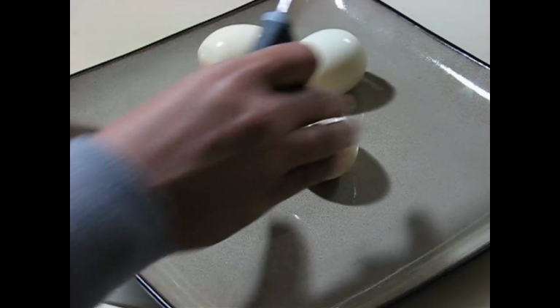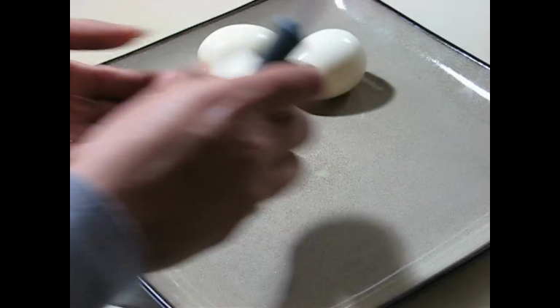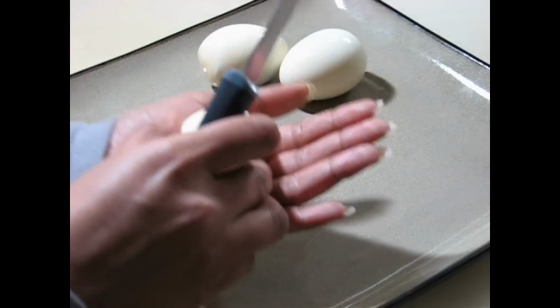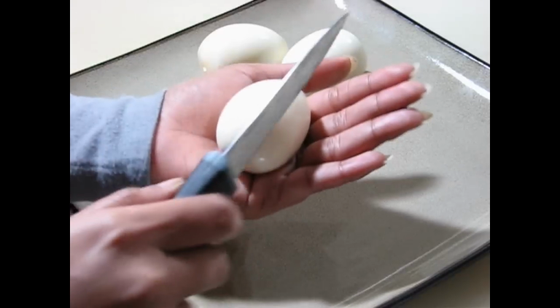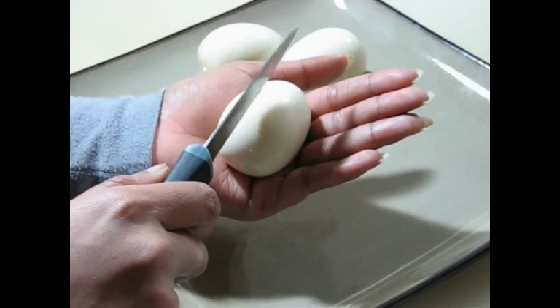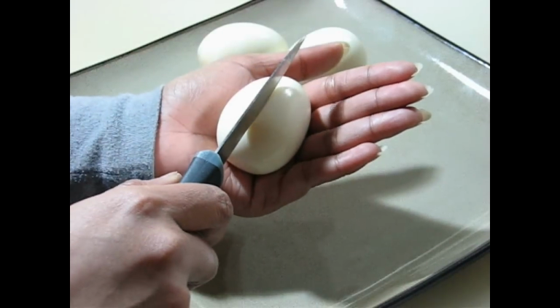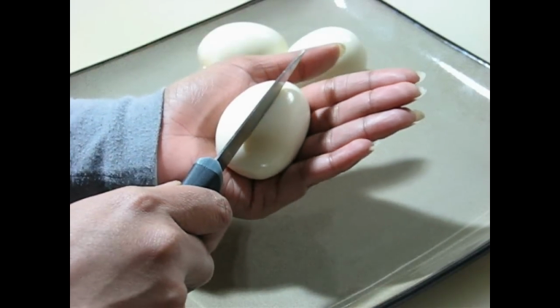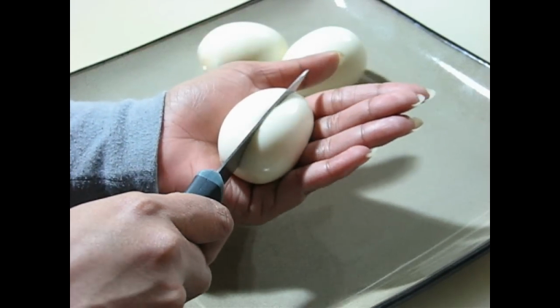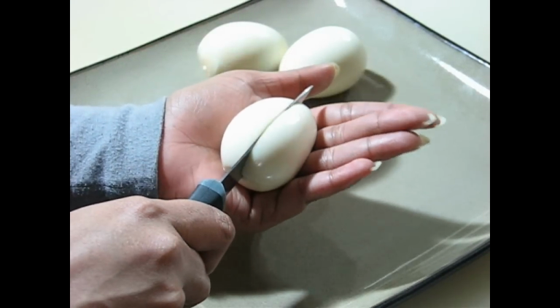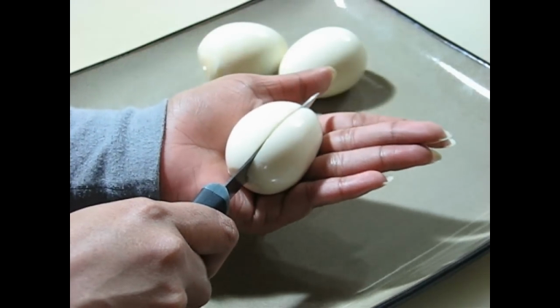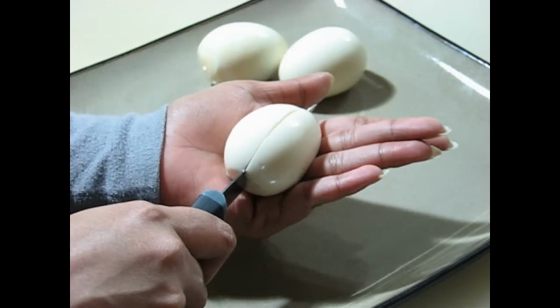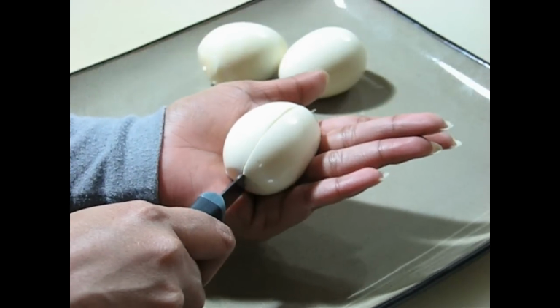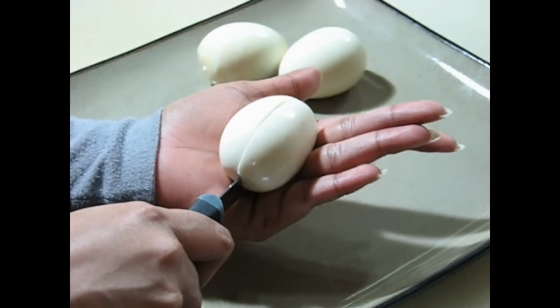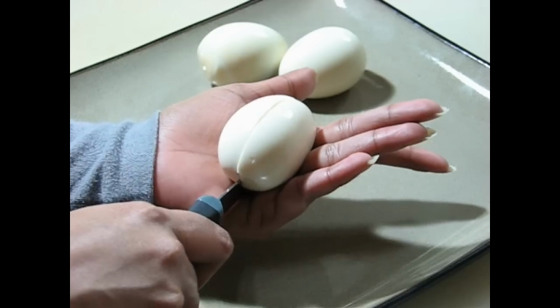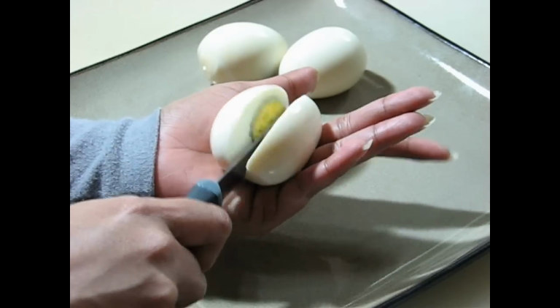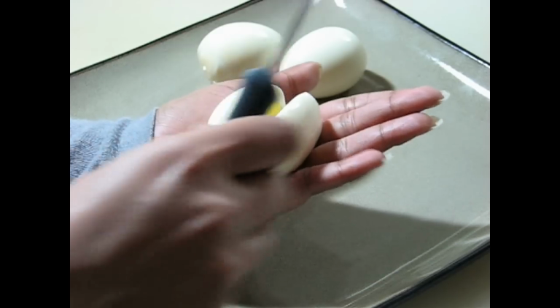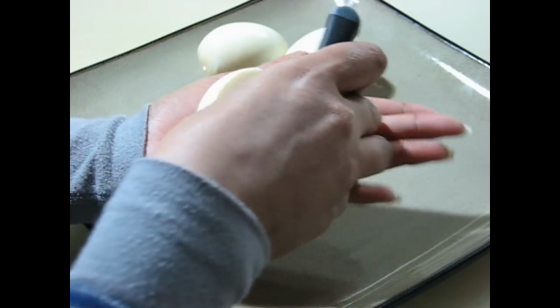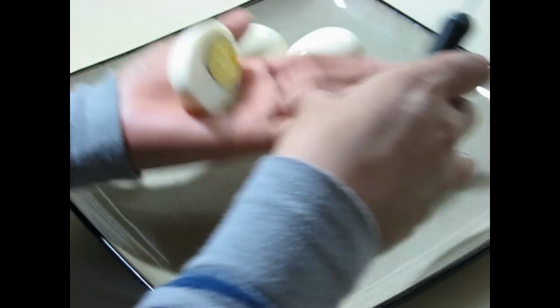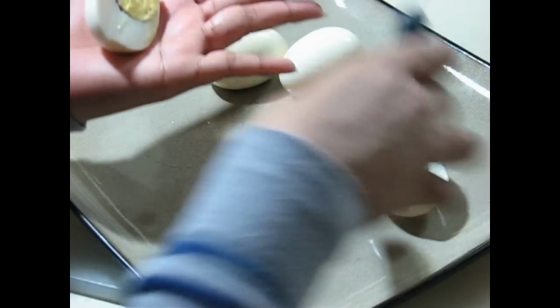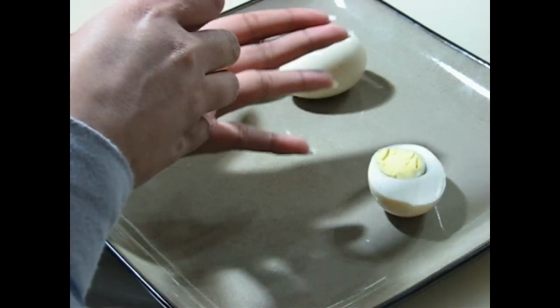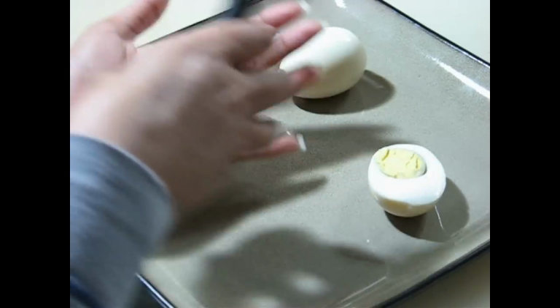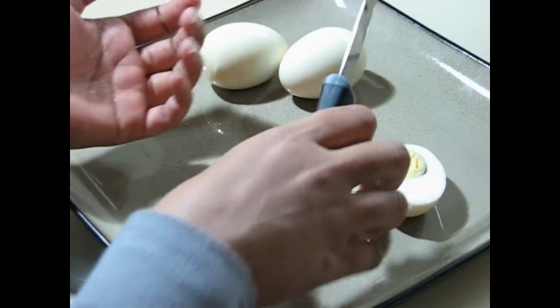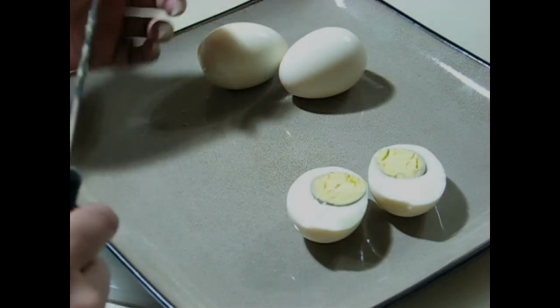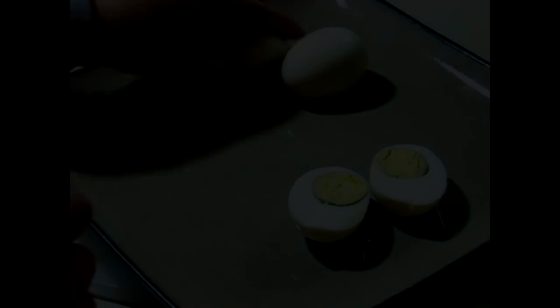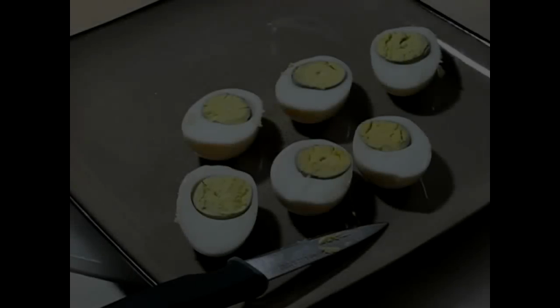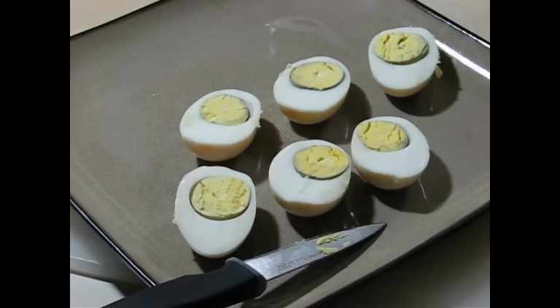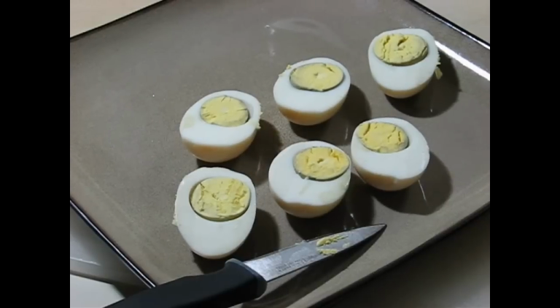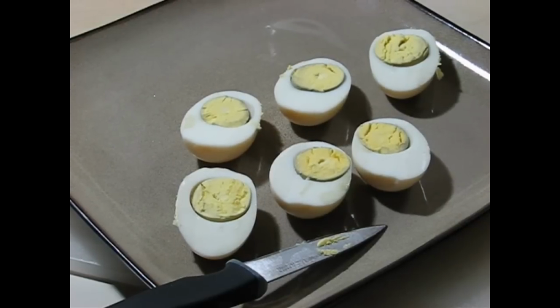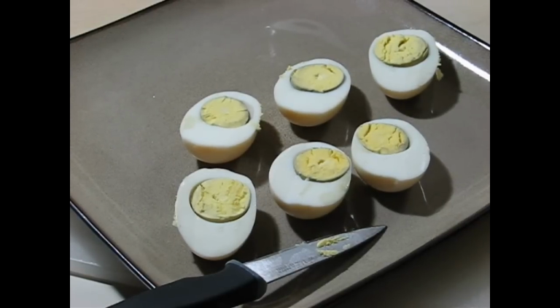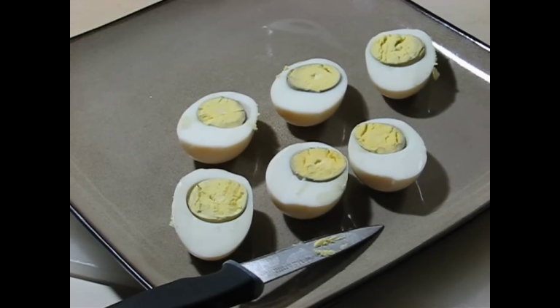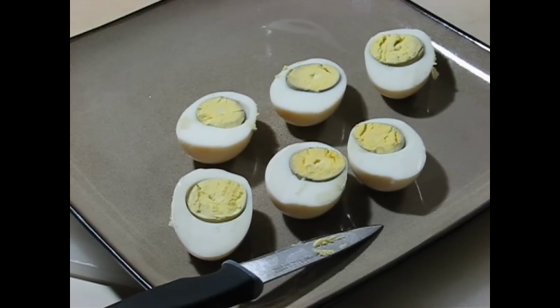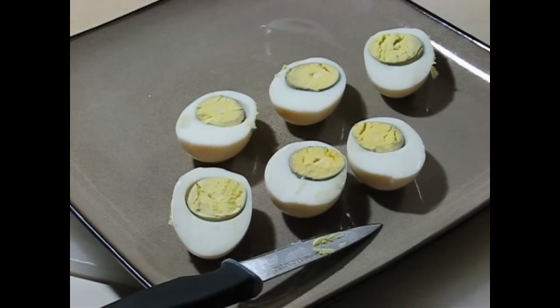Let's start with the boiled eggs. Cut them into half using a knife the way I am showing. Here I have 6 pieces of egg halves. I will use them later.